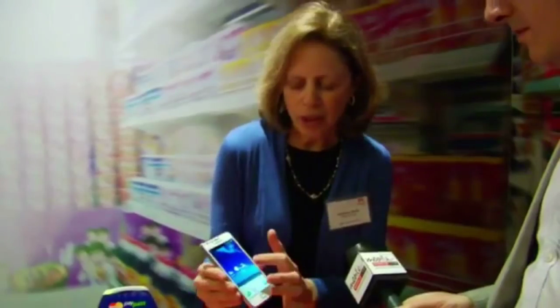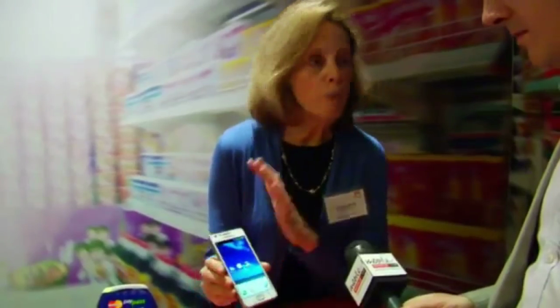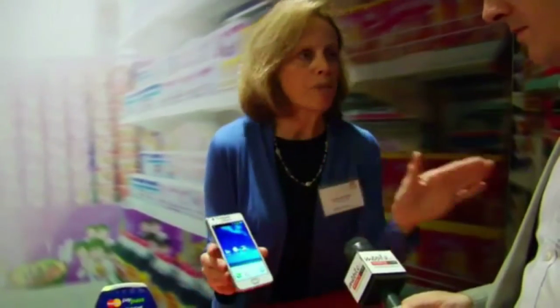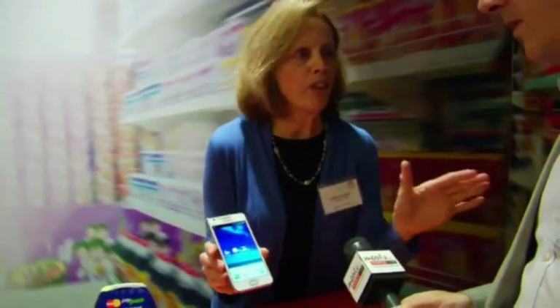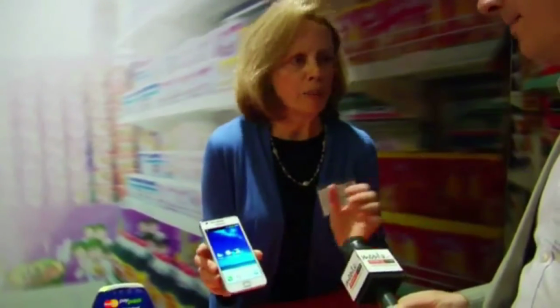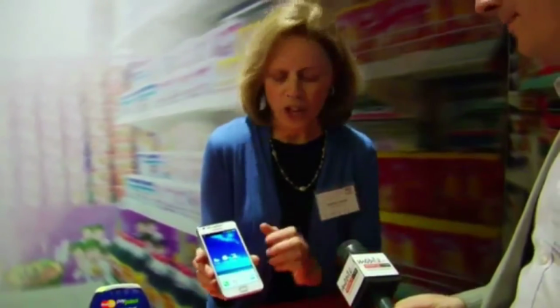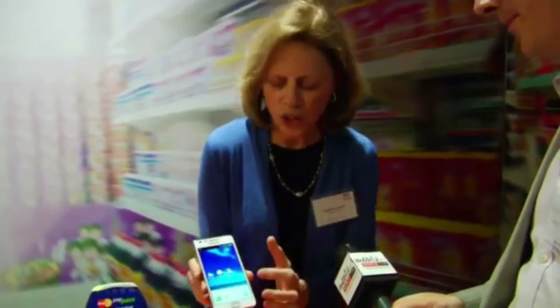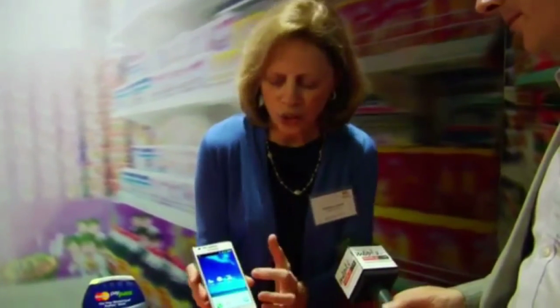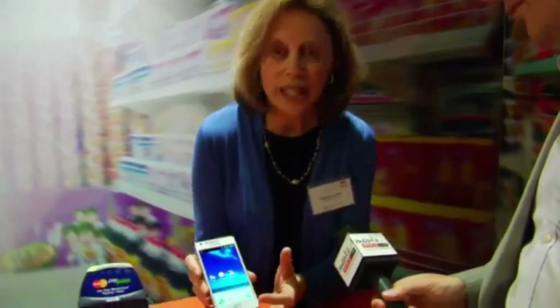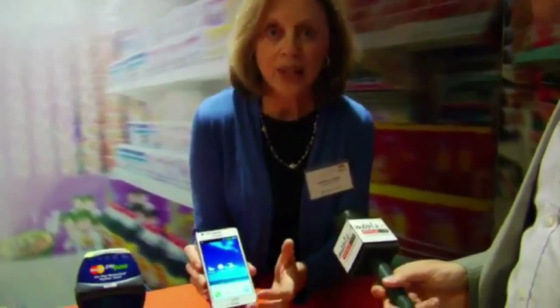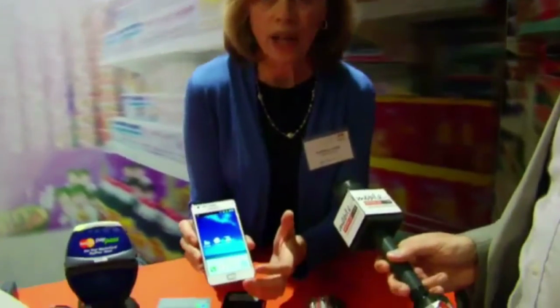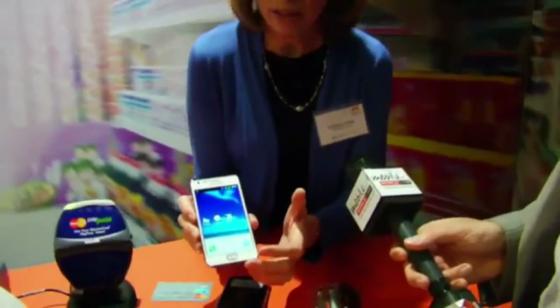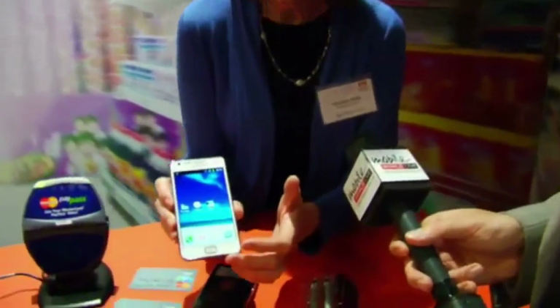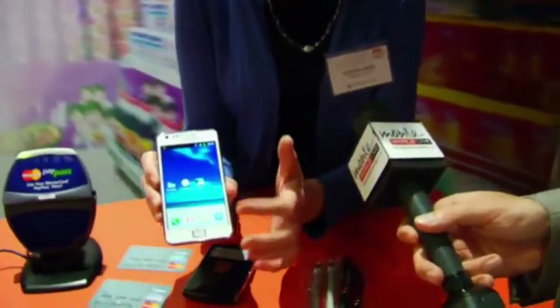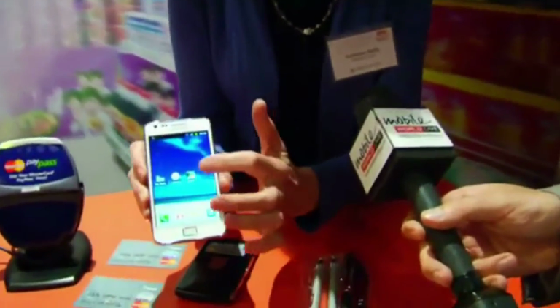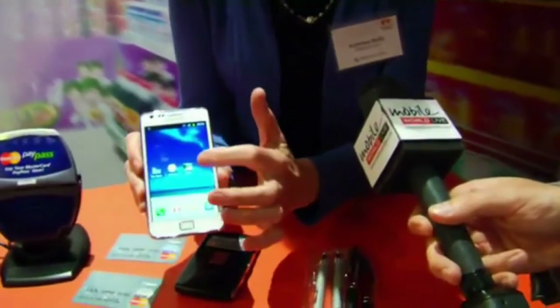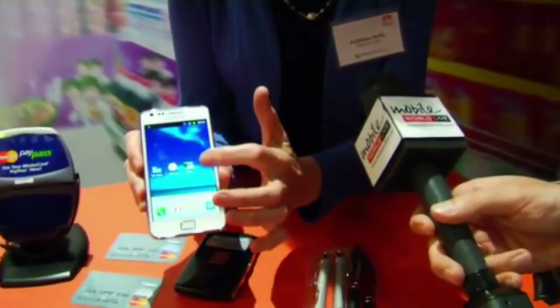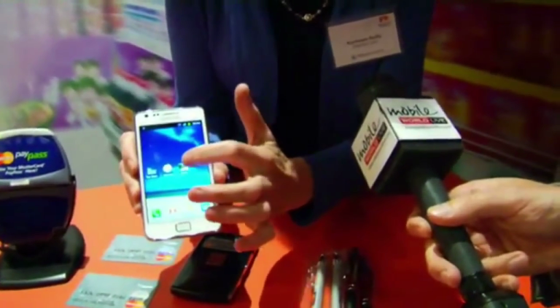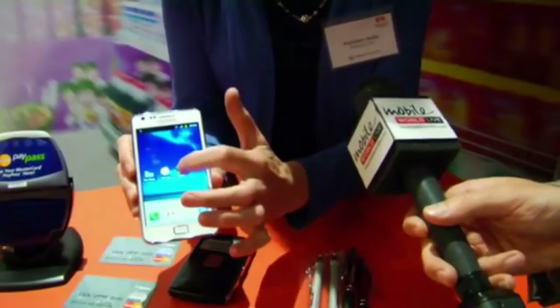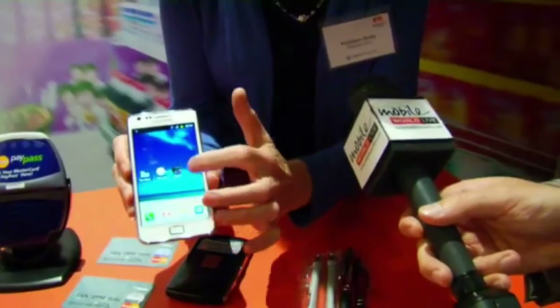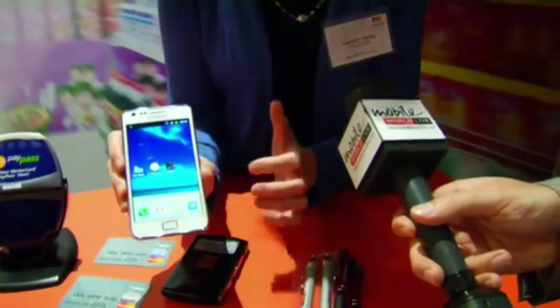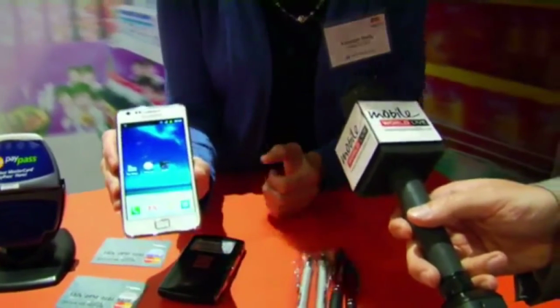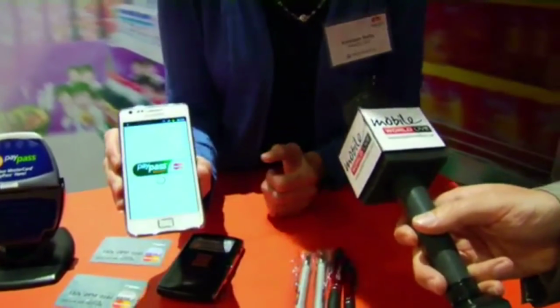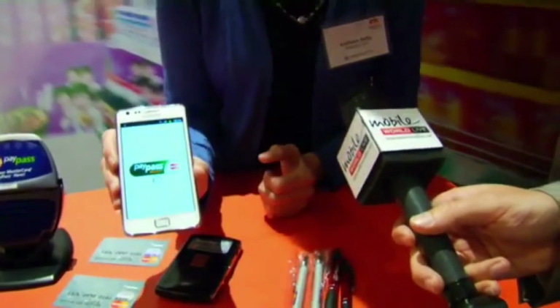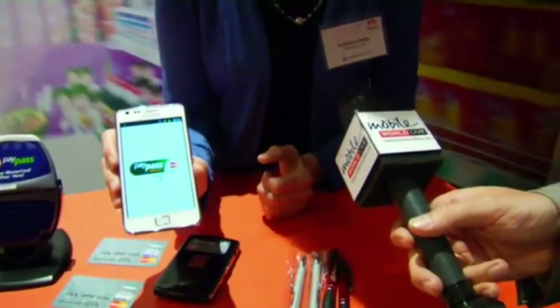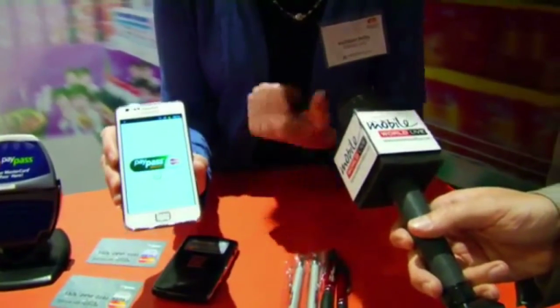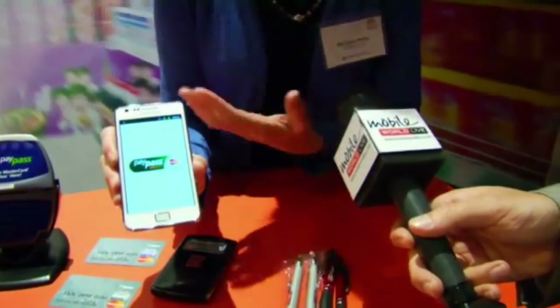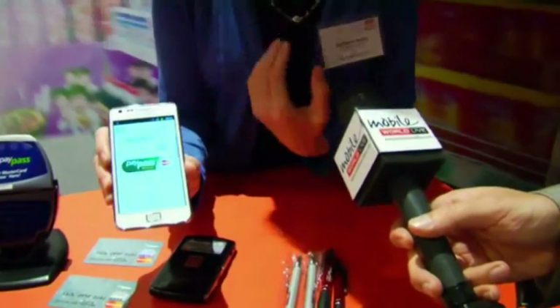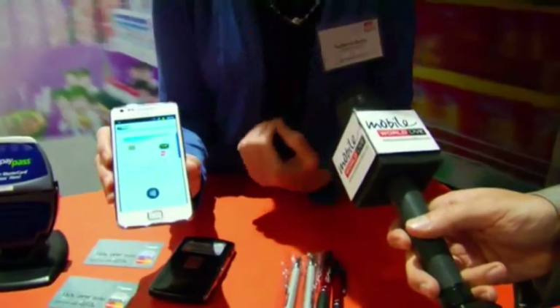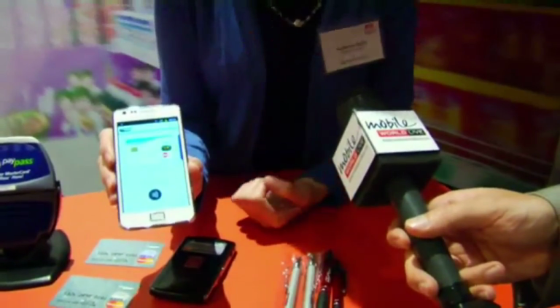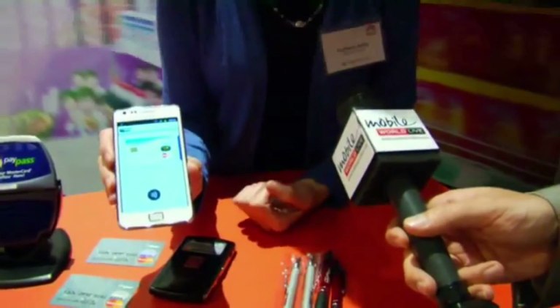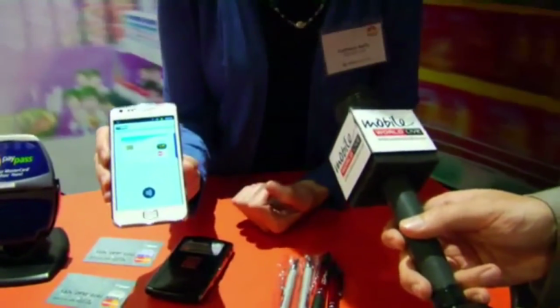I'm going to open up the full application so that you can see that as well. I'm going to hit the PayPass wallet button, and it's going to open up the full application.